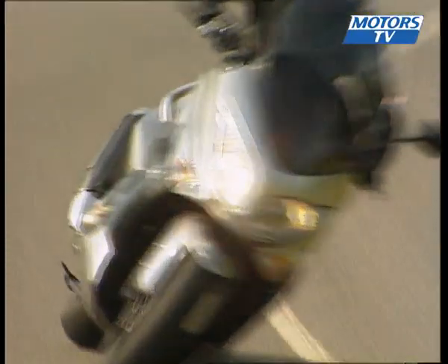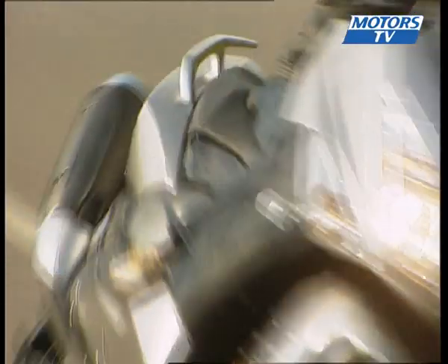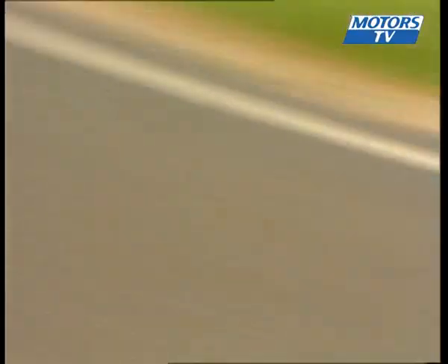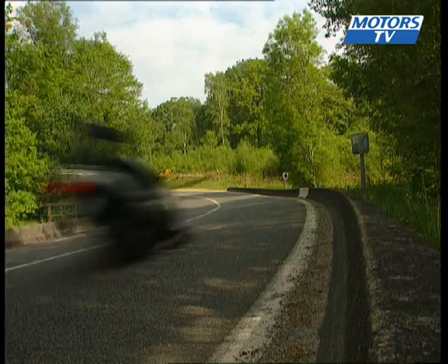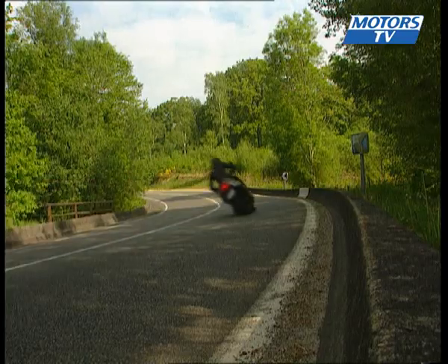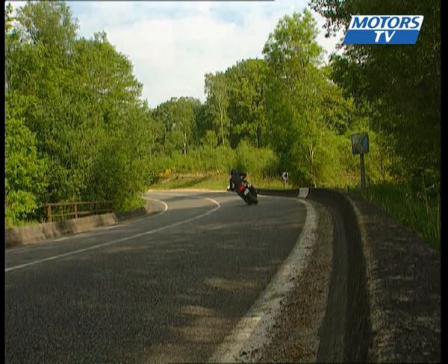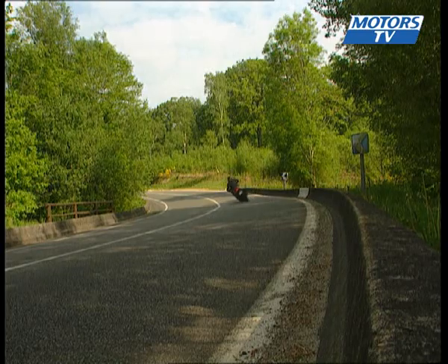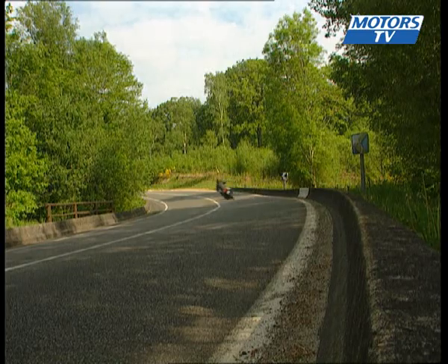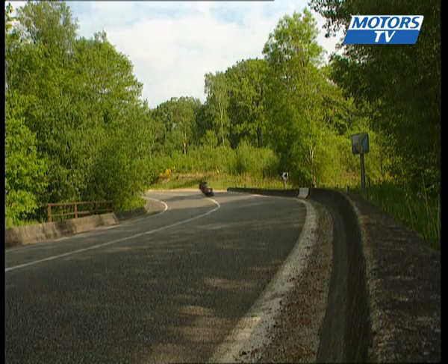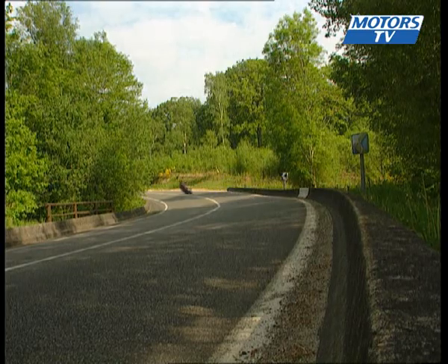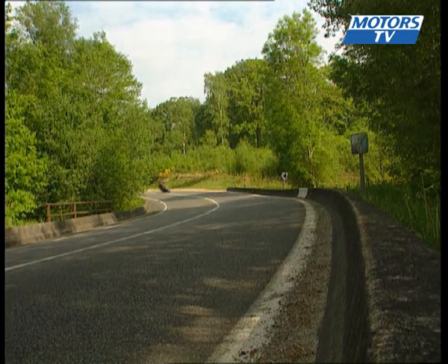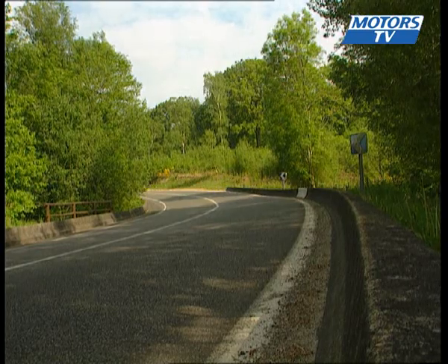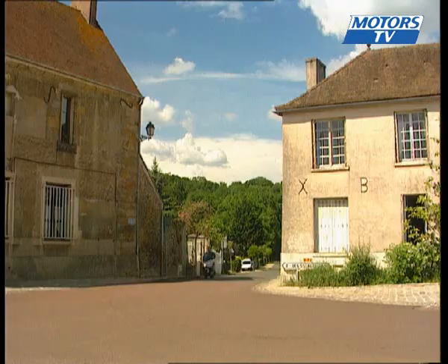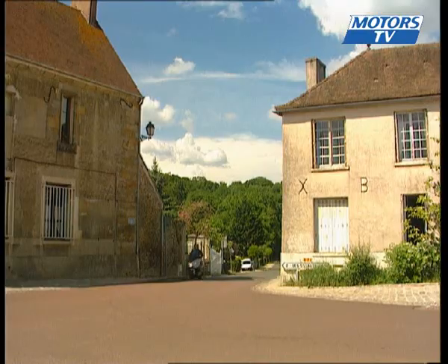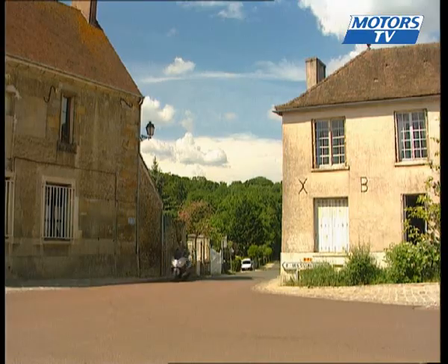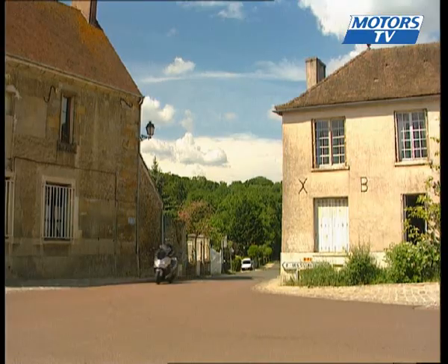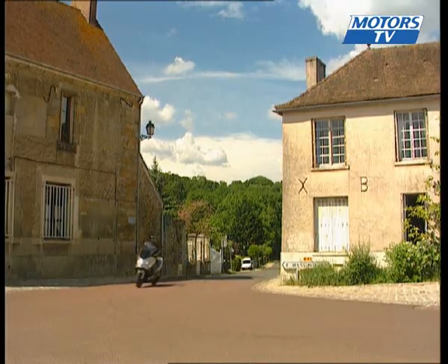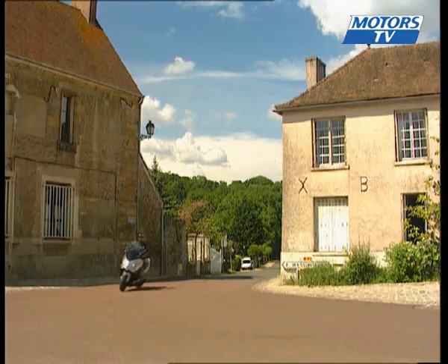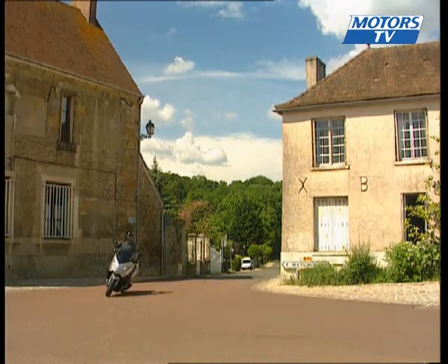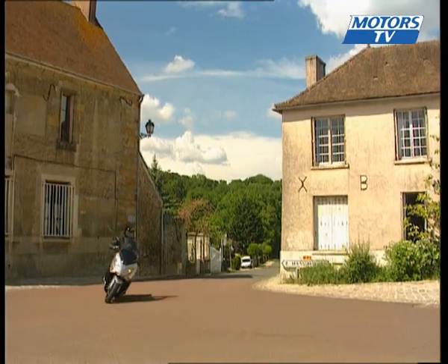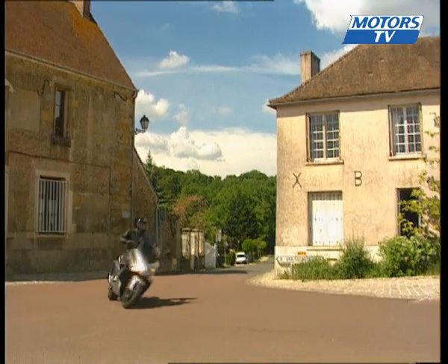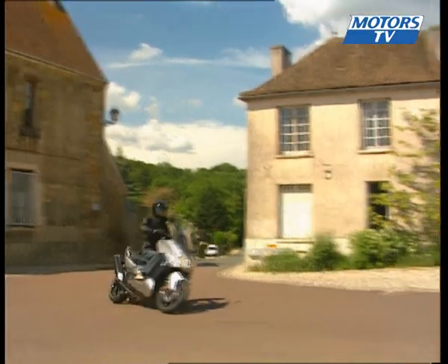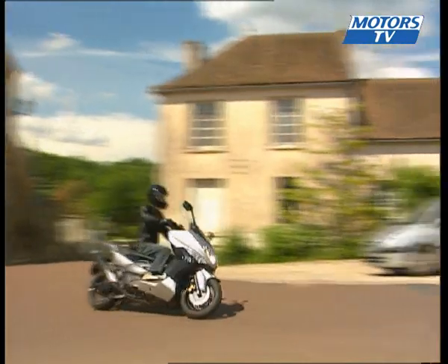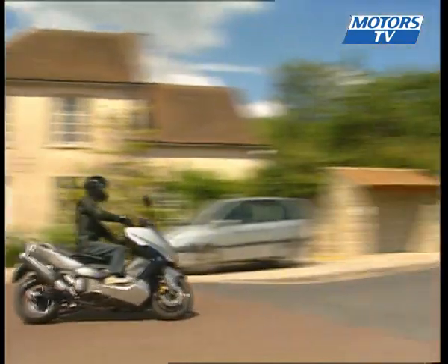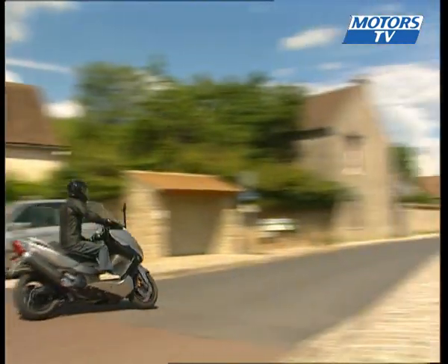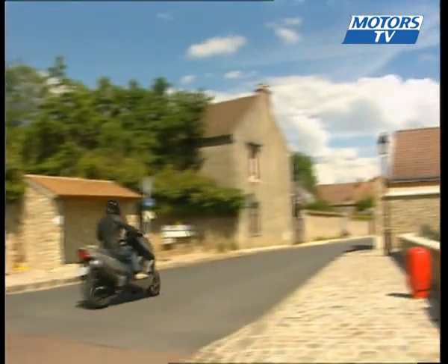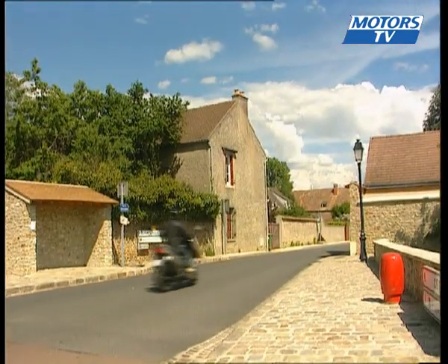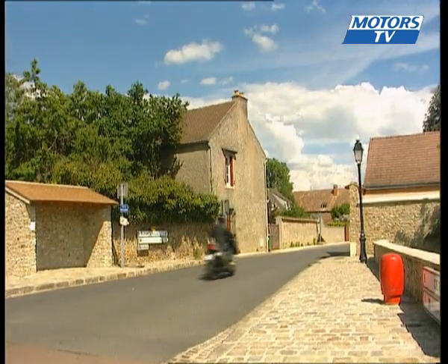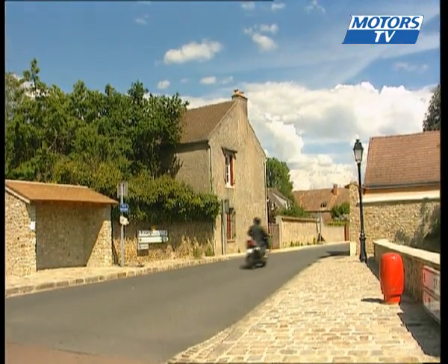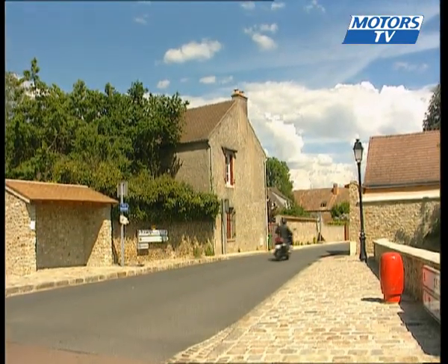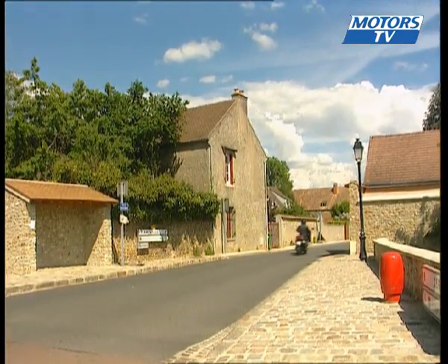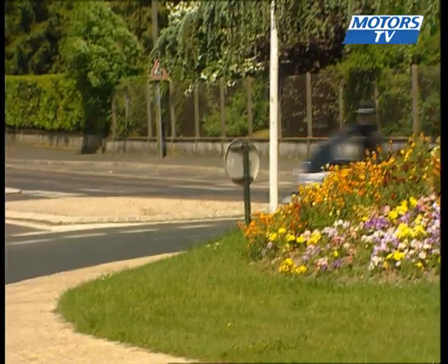In terms of the brakes, the new ABS system is excellent. The double 267mm disc at the front provides stunning performance, stopping the bike quickly and creating a feeling of safety.